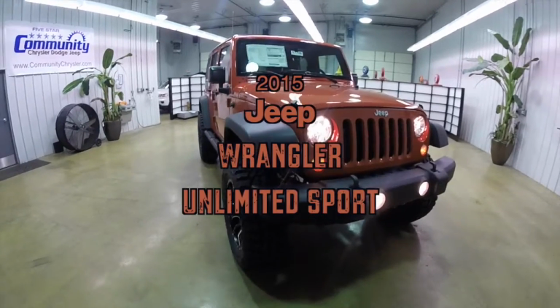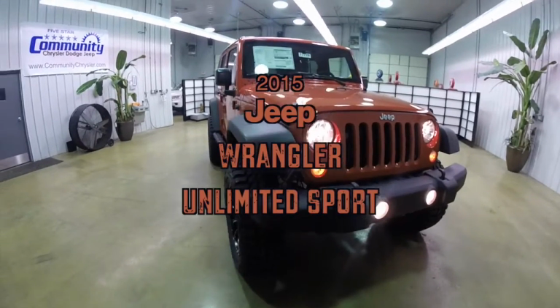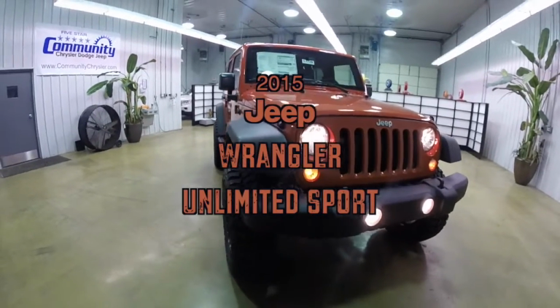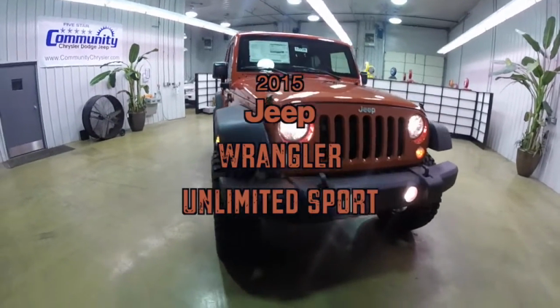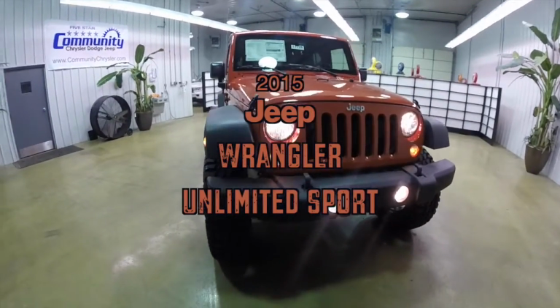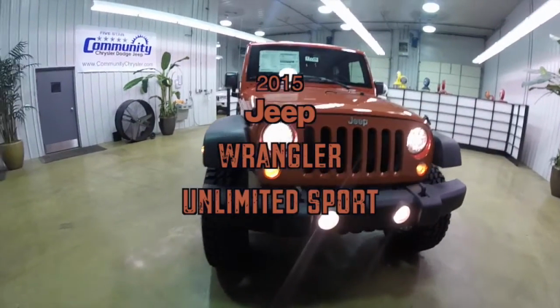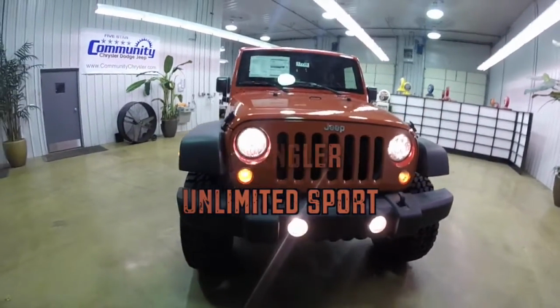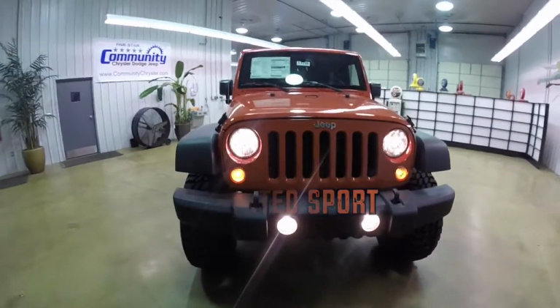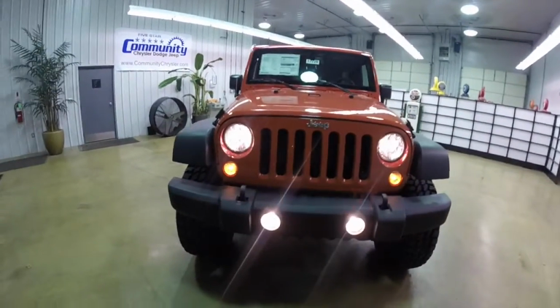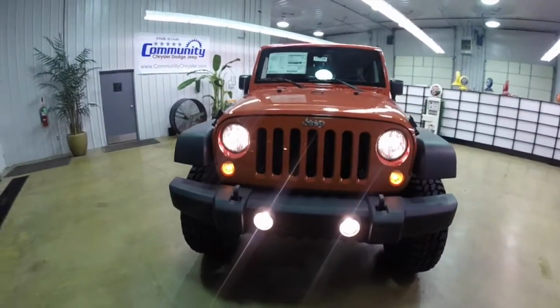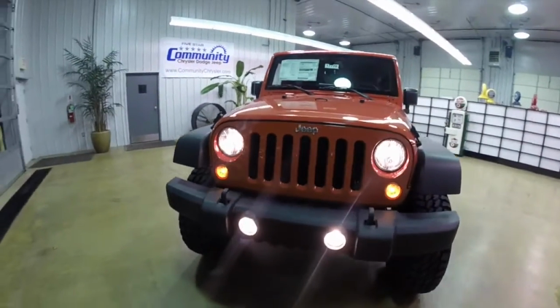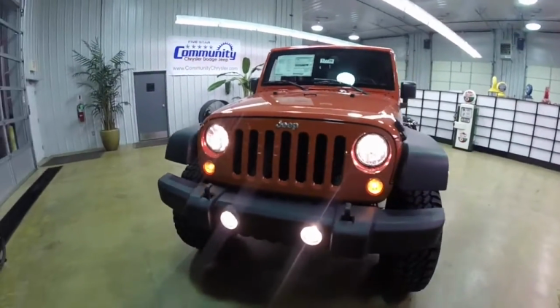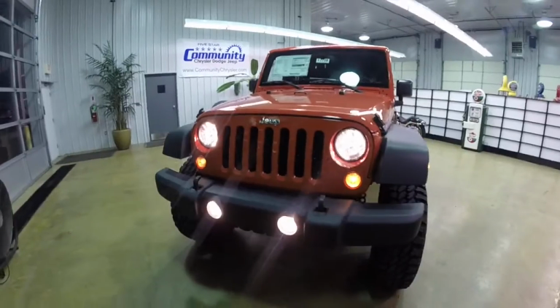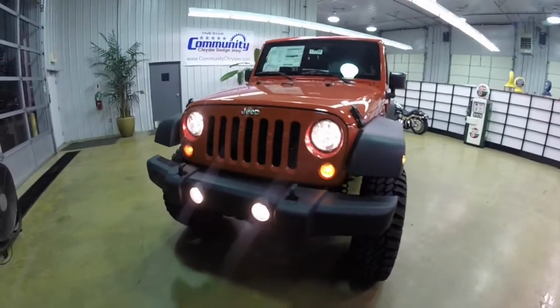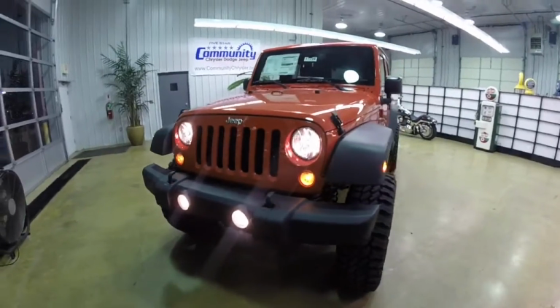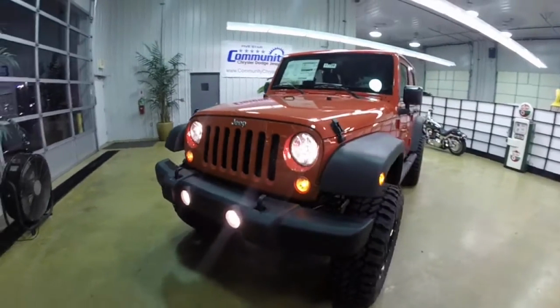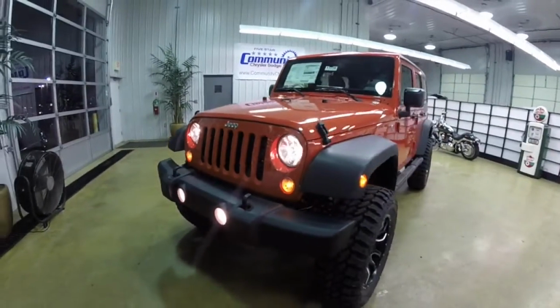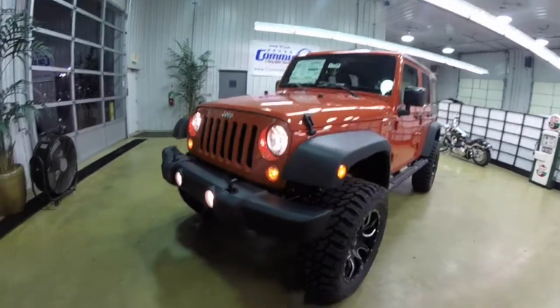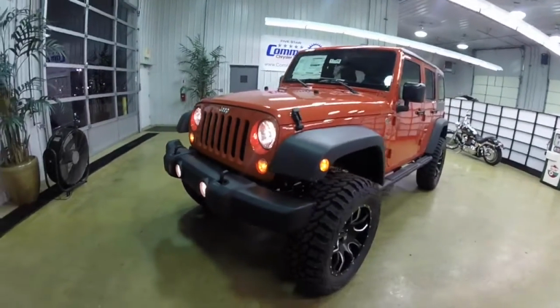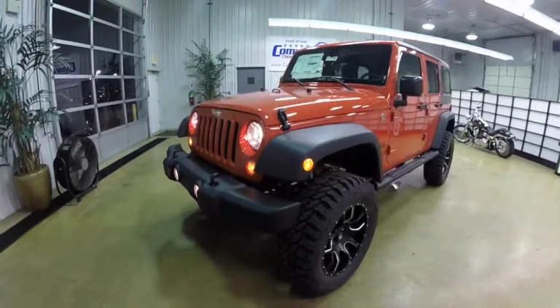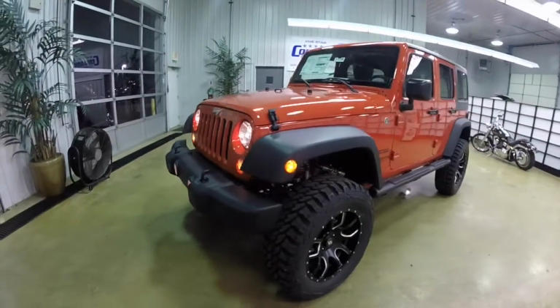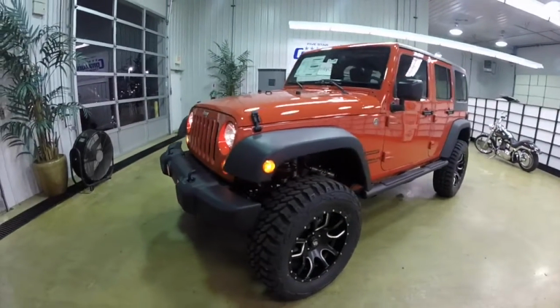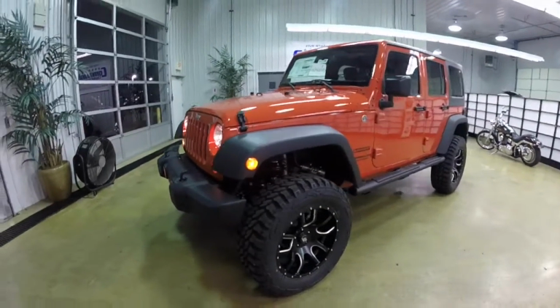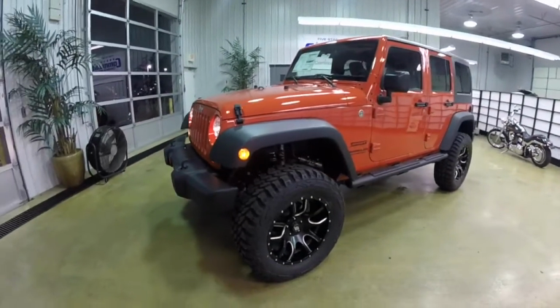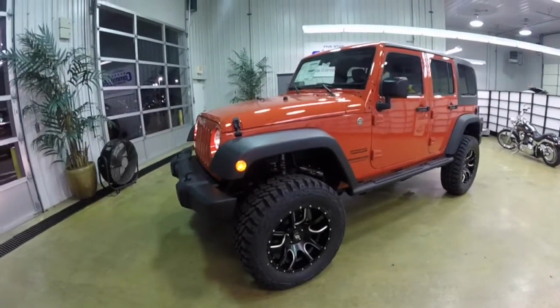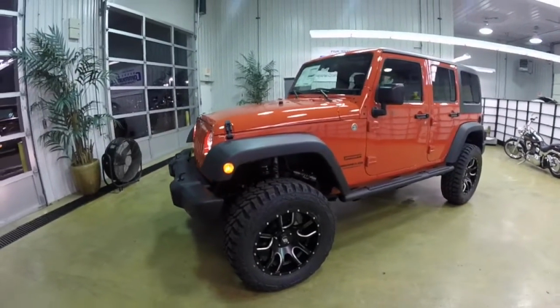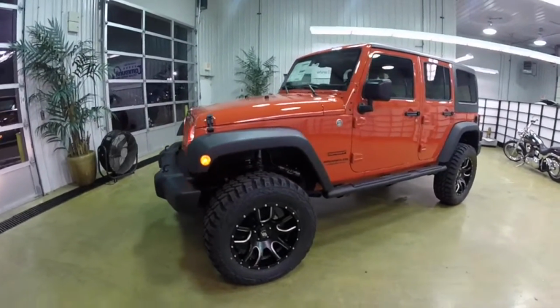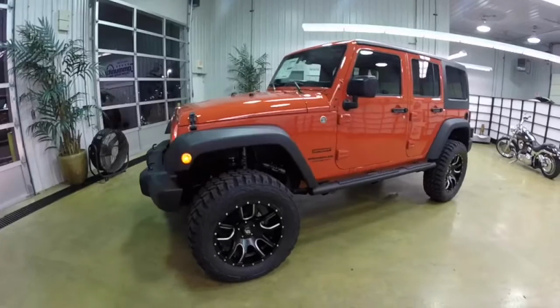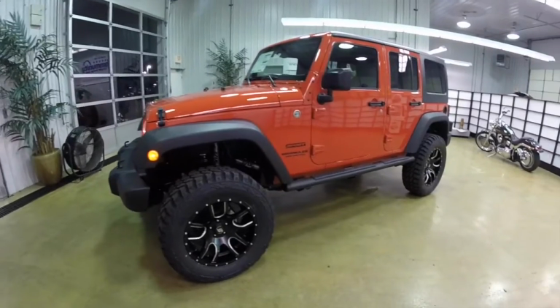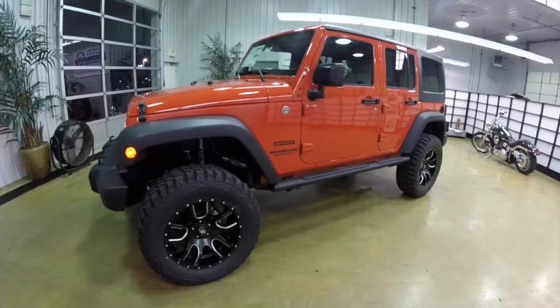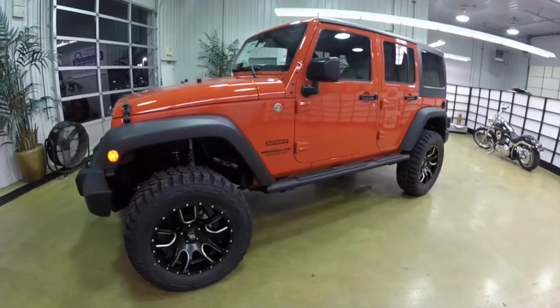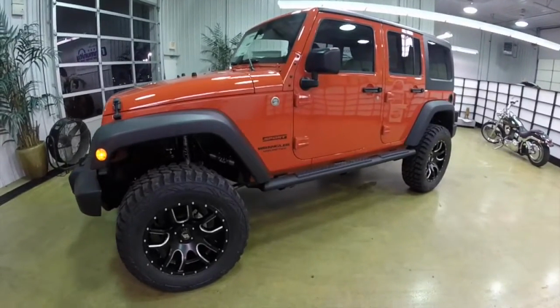Hello everyone. Today we're going to take a quick walk around and look at this 2015 Jeep Wrangler Unlimited Sport. This Wrangler is in Sunset Orange Pearl Coat Metallic.